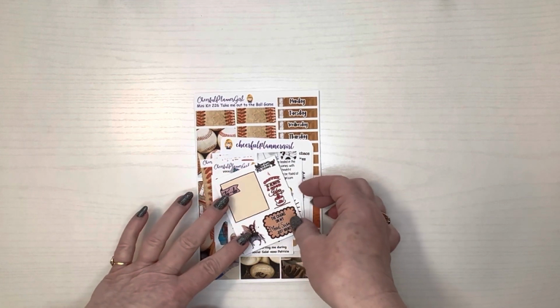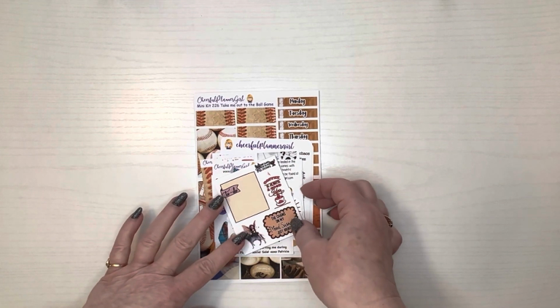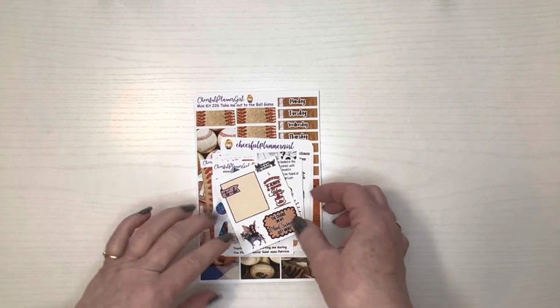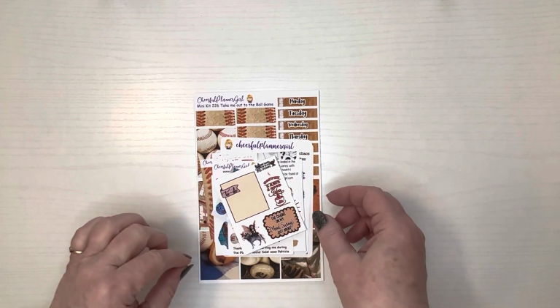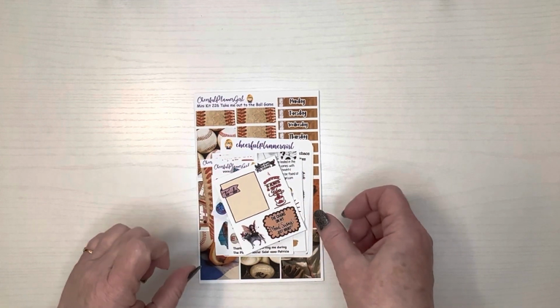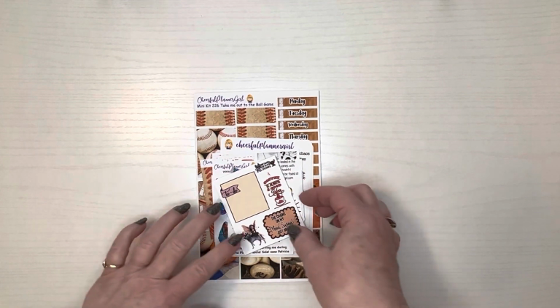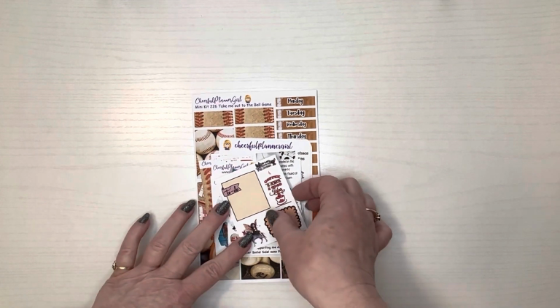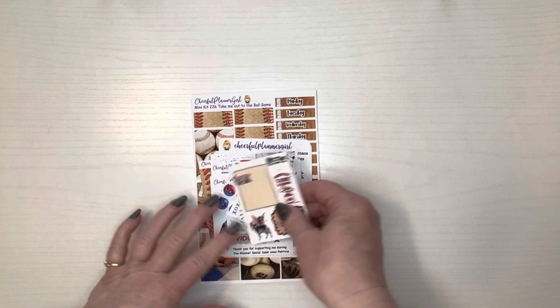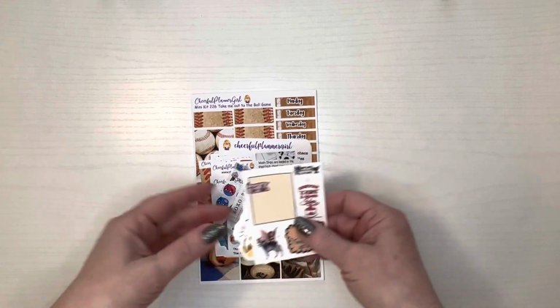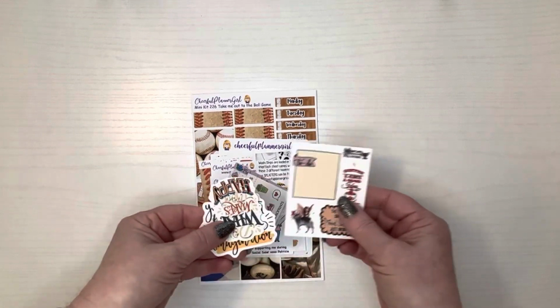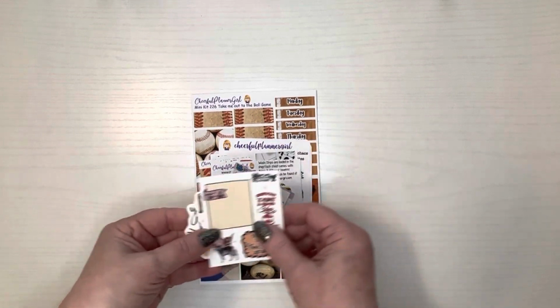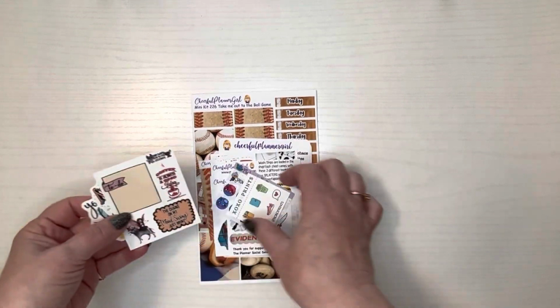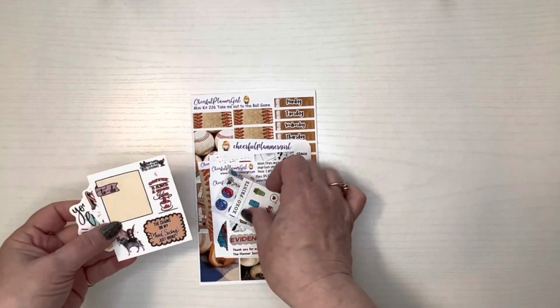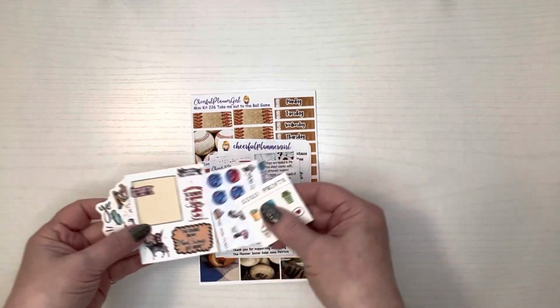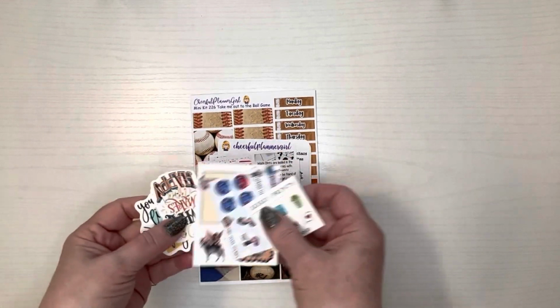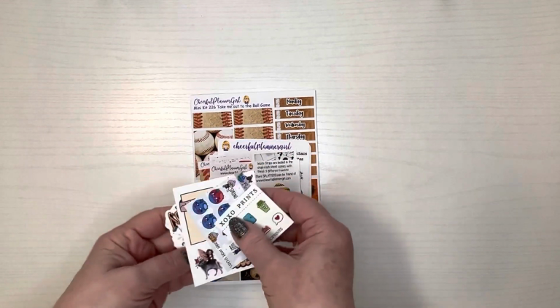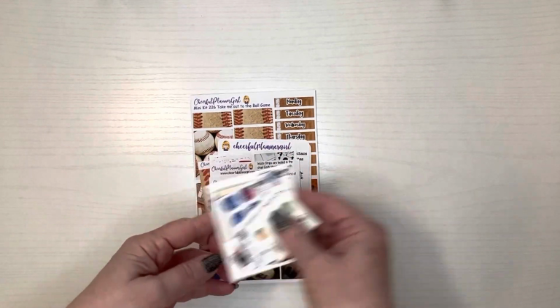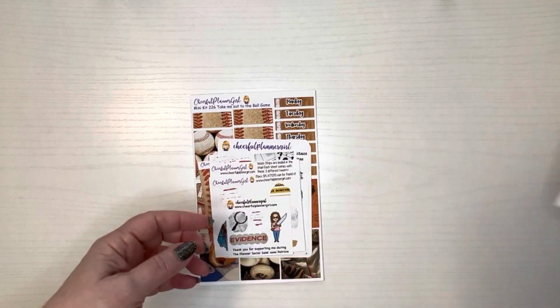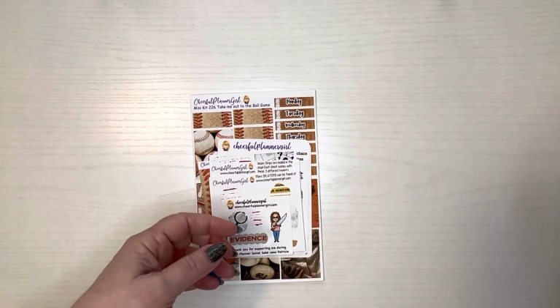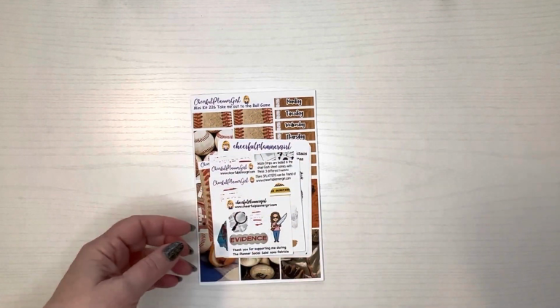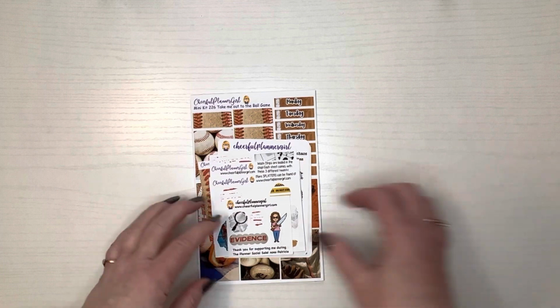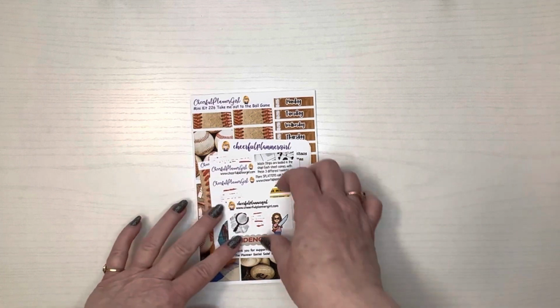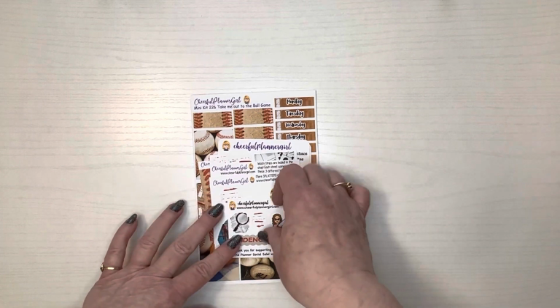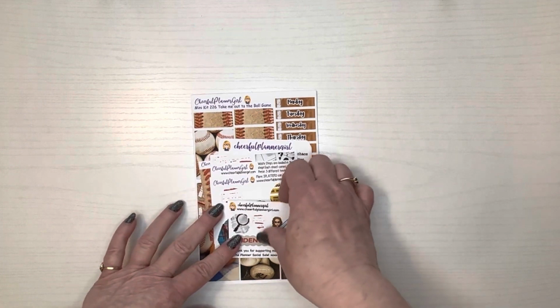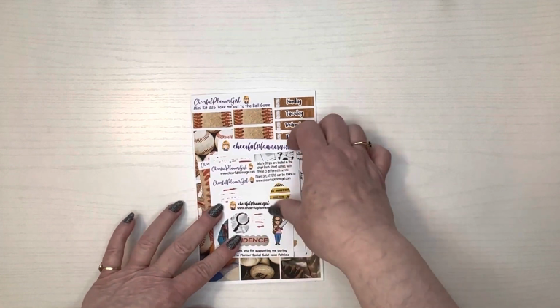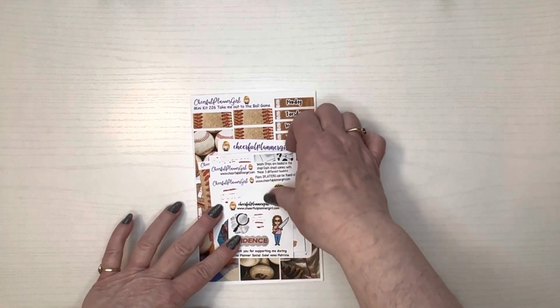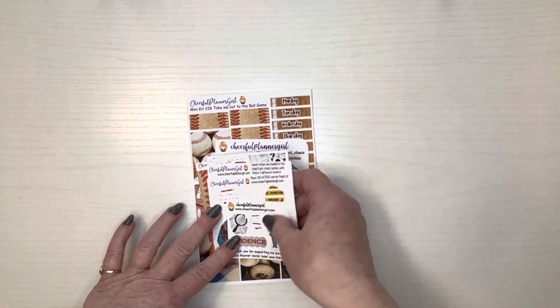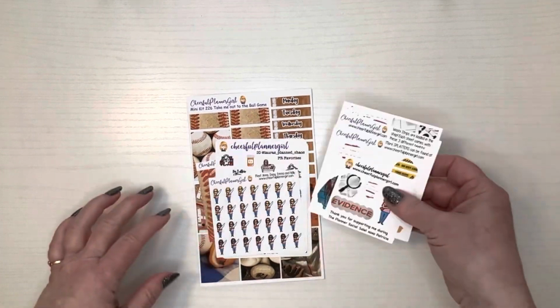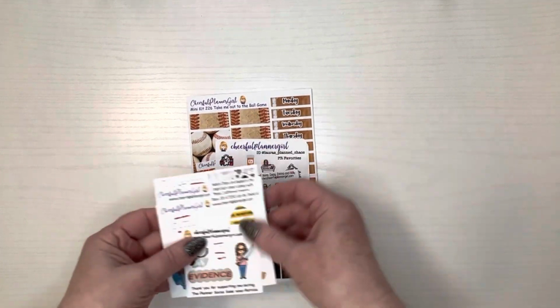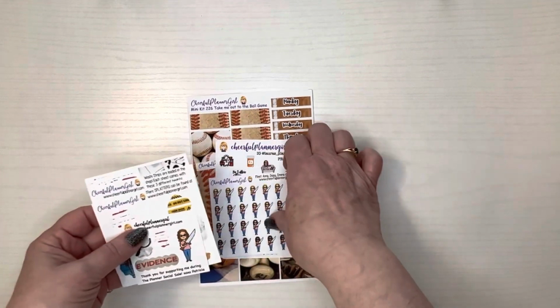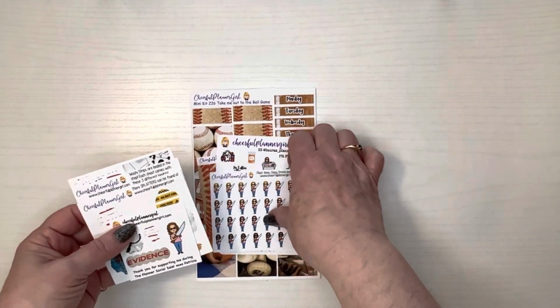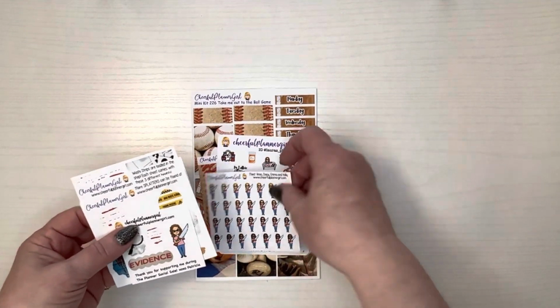These are some freebies from other shops, and these are the freebies from her shop for the sale.